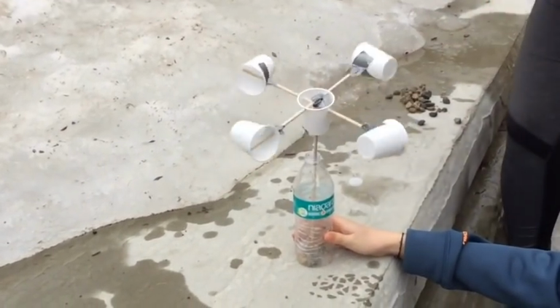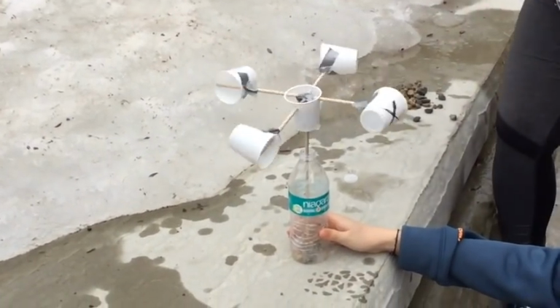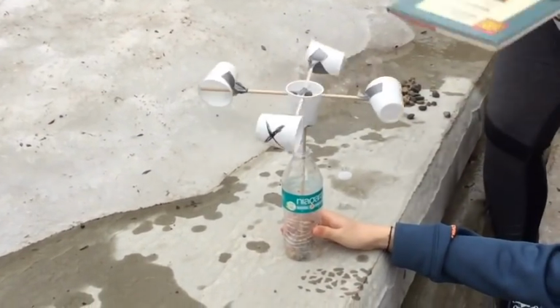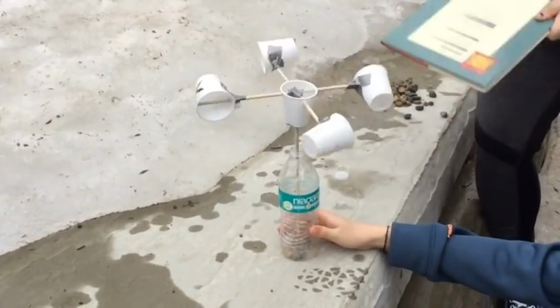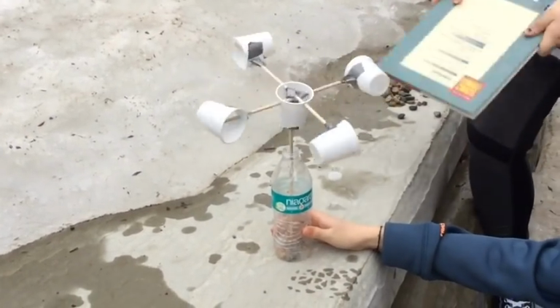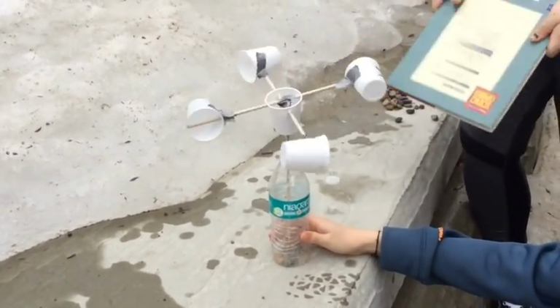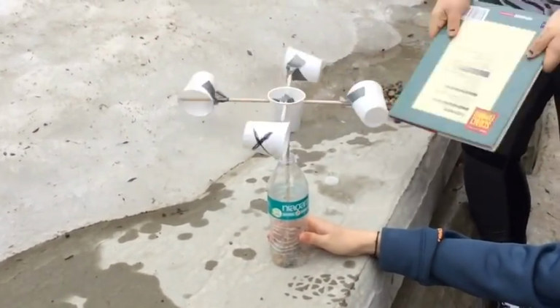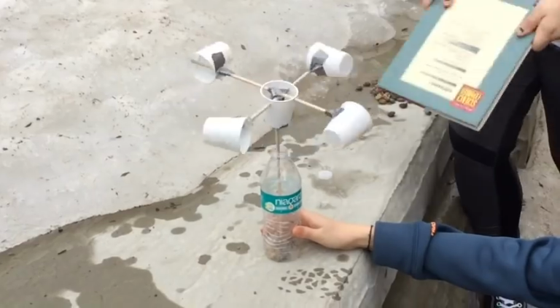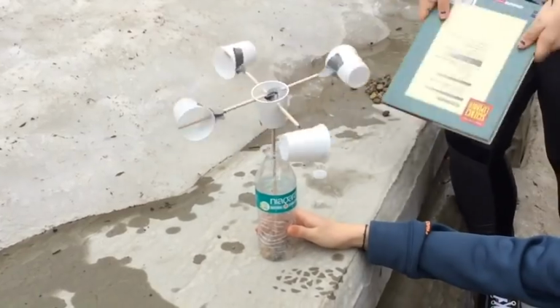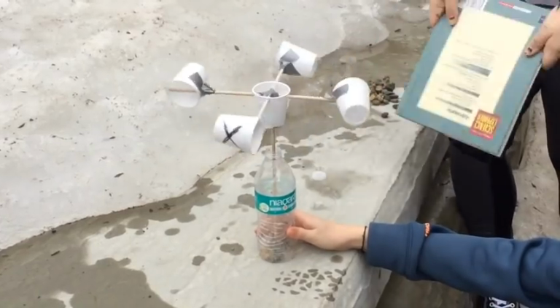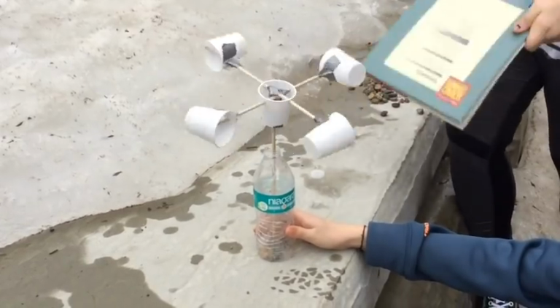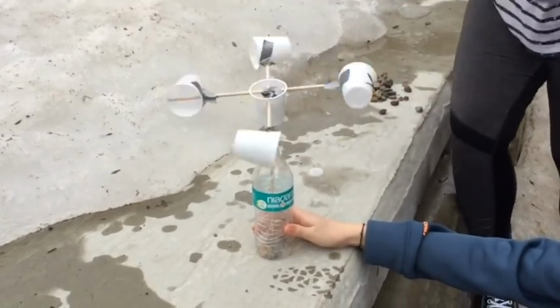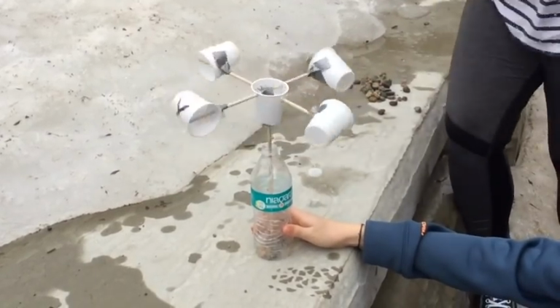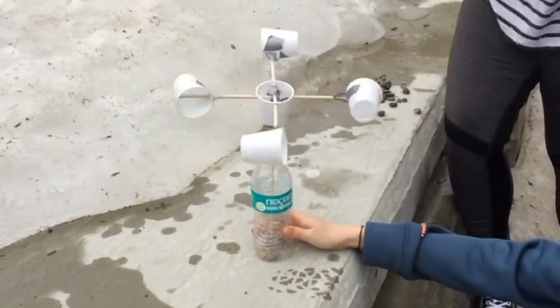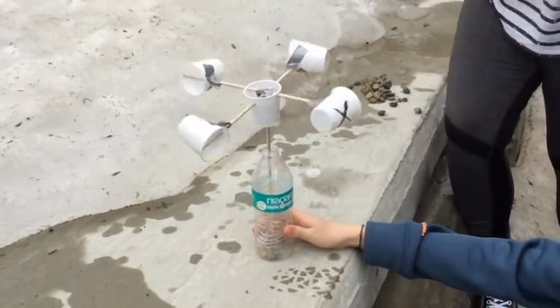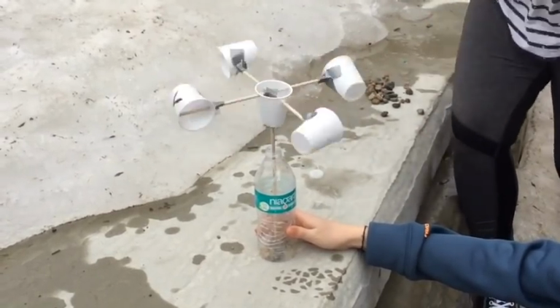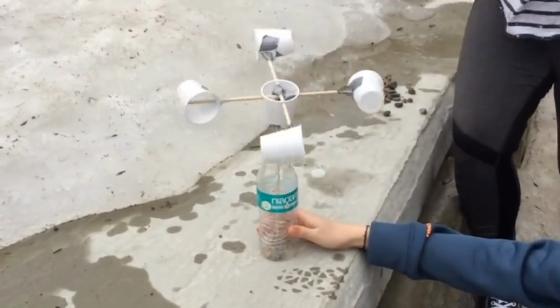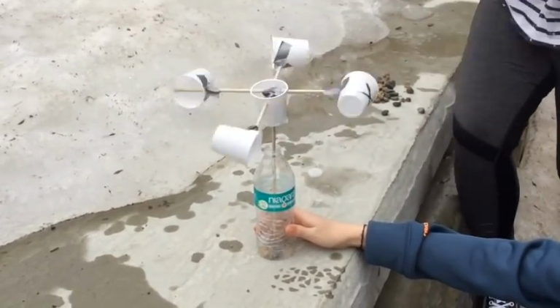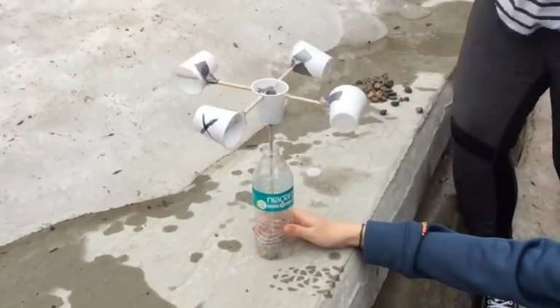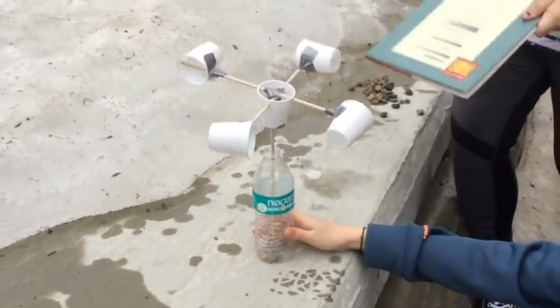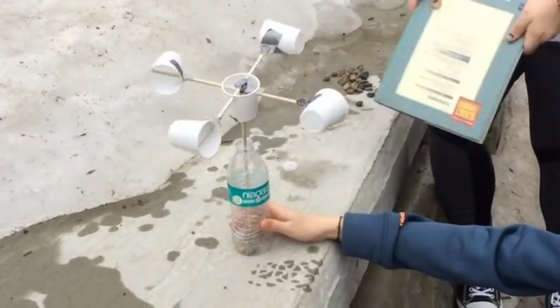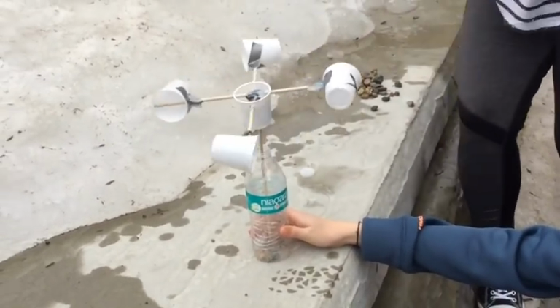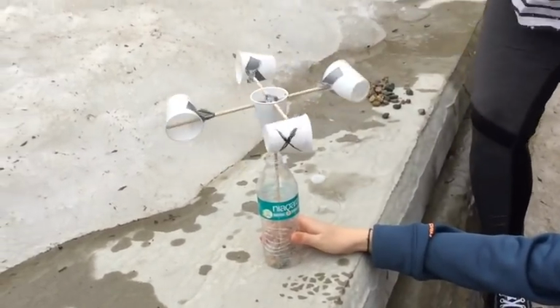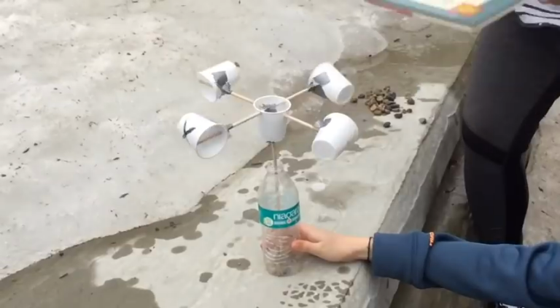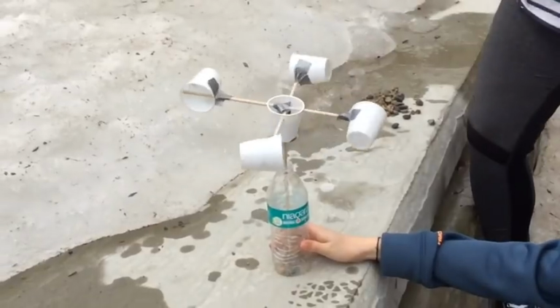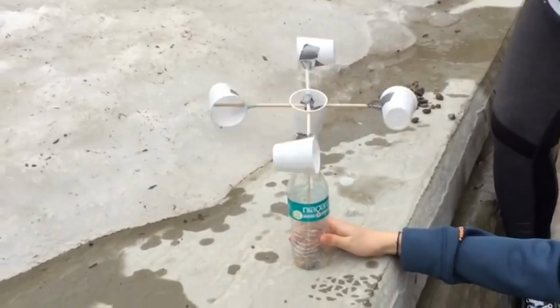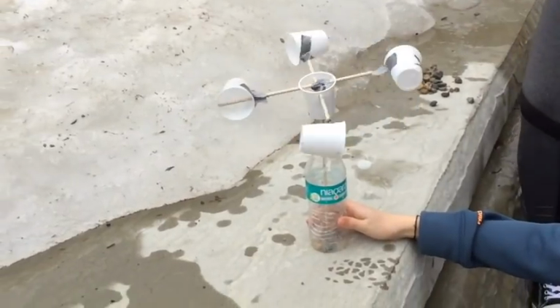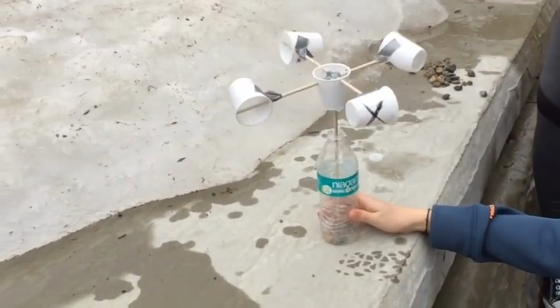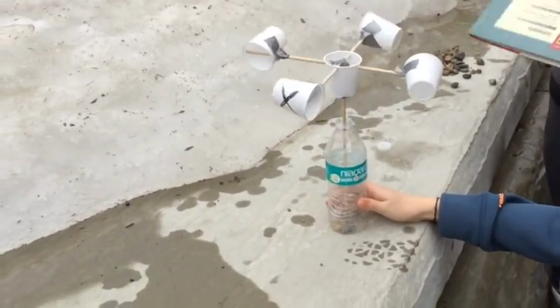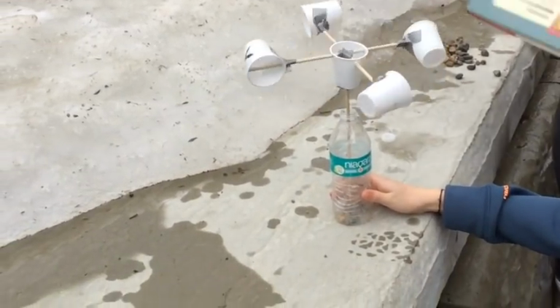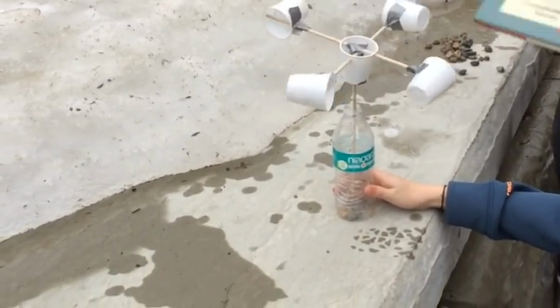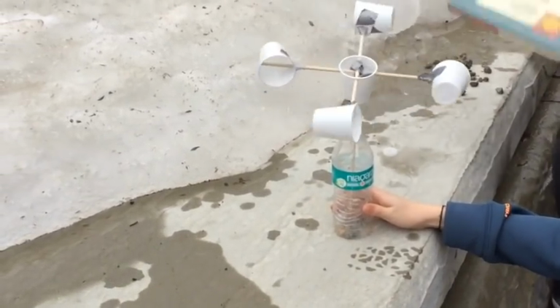To find the wind speed, set a timer for 30 seconds. As the anemometer spins, count how many spins happen. Every spin is a mile per hour.